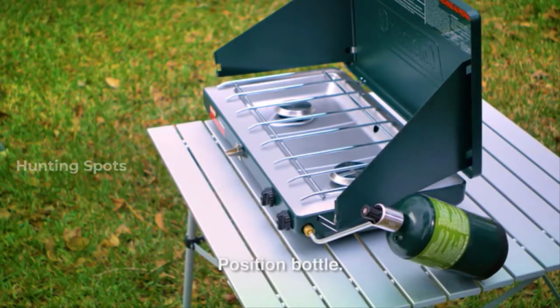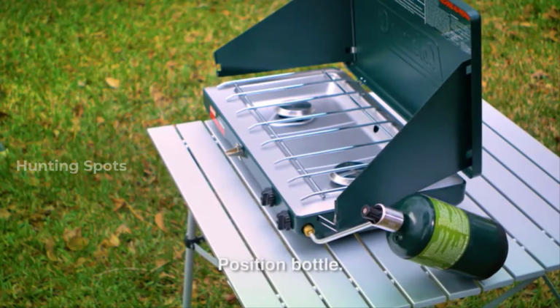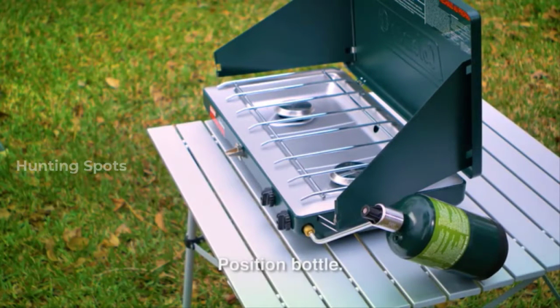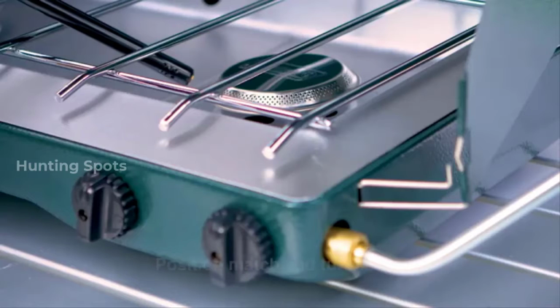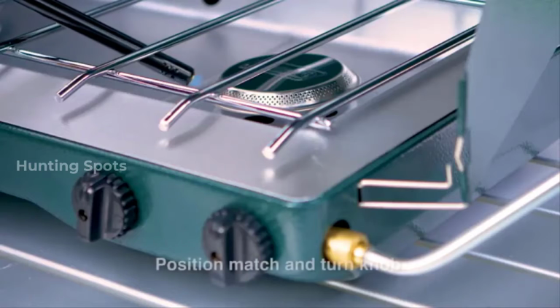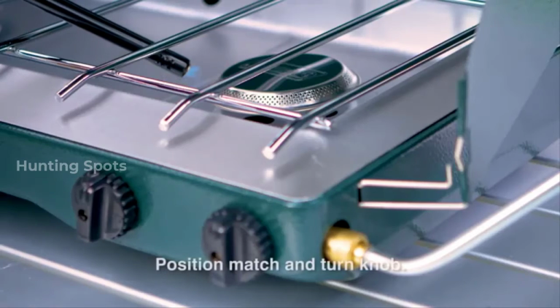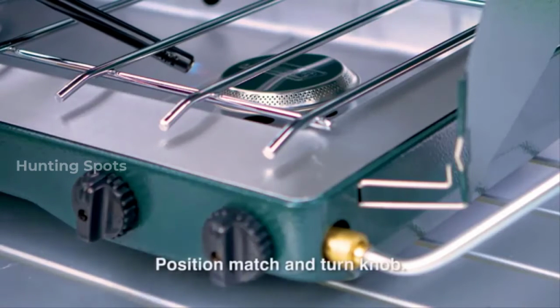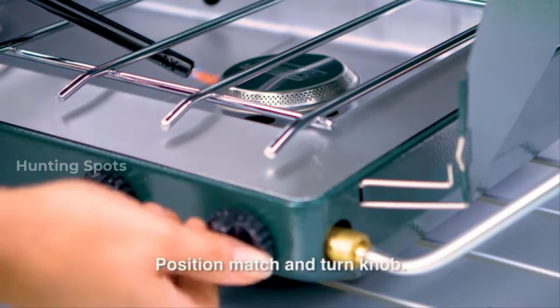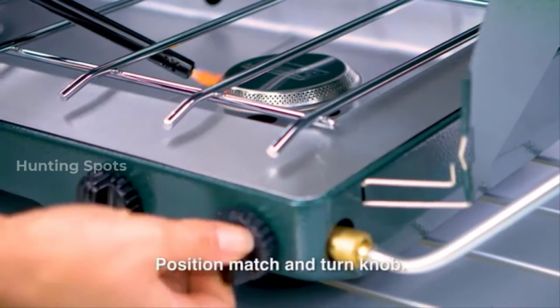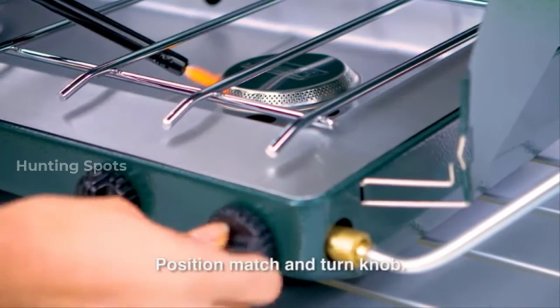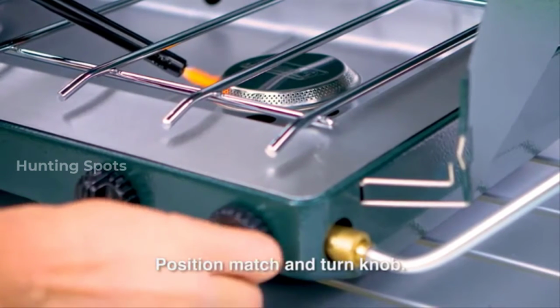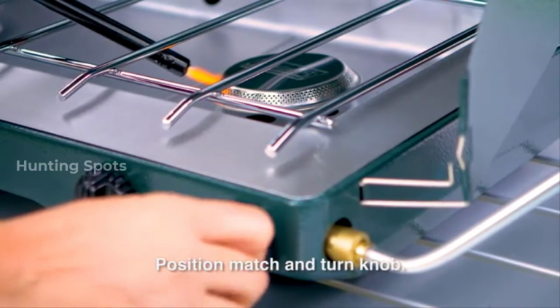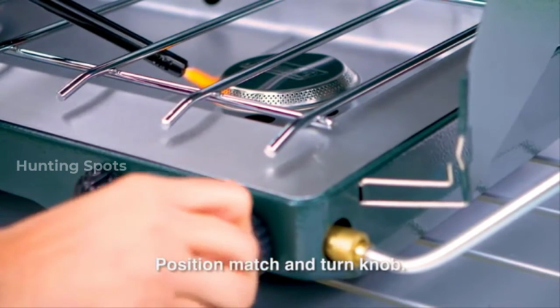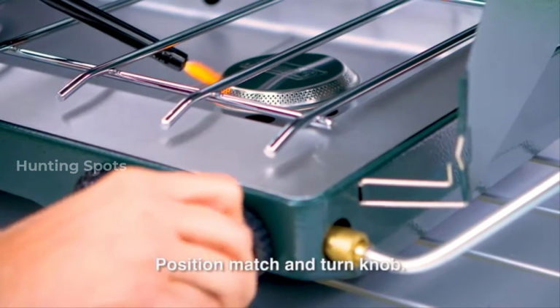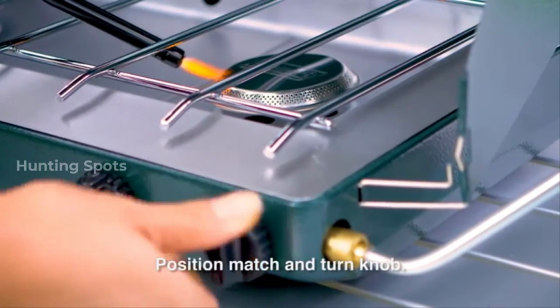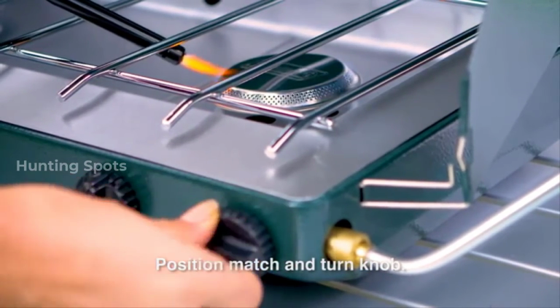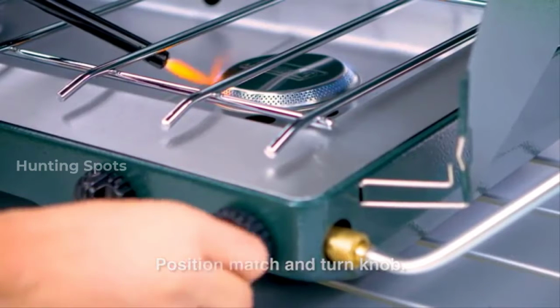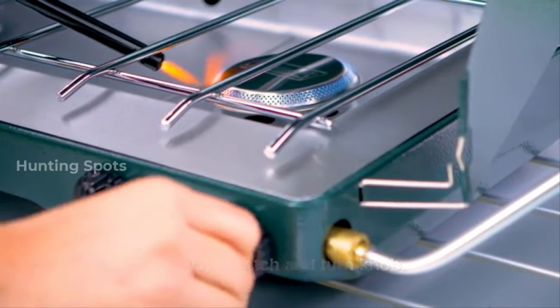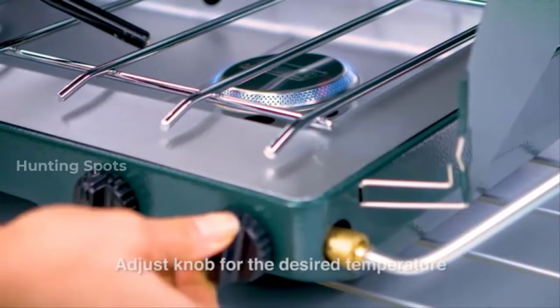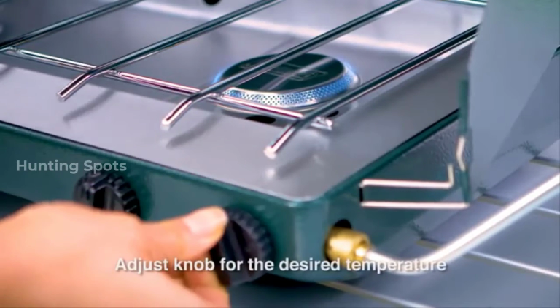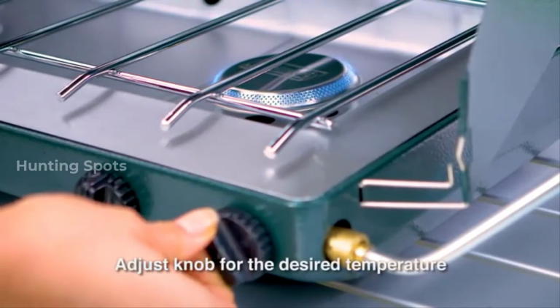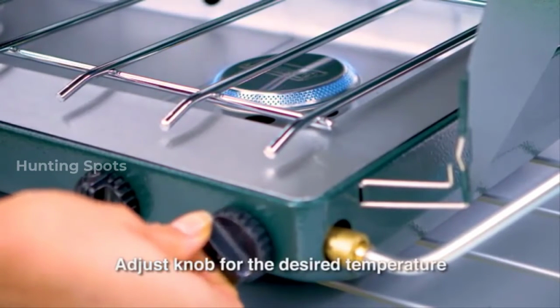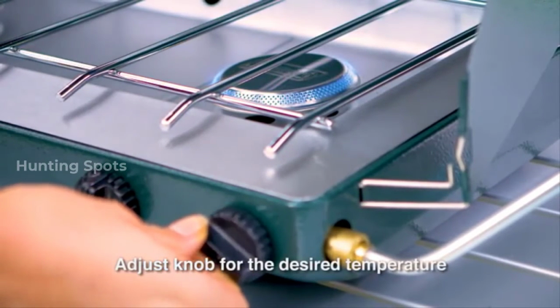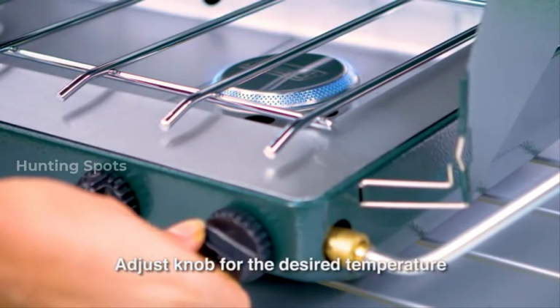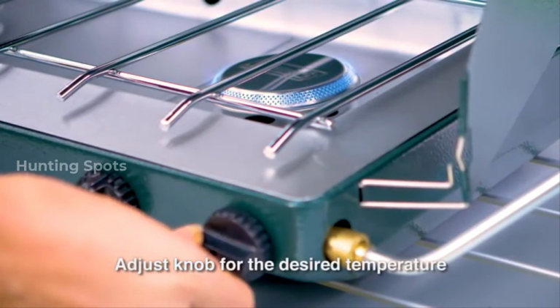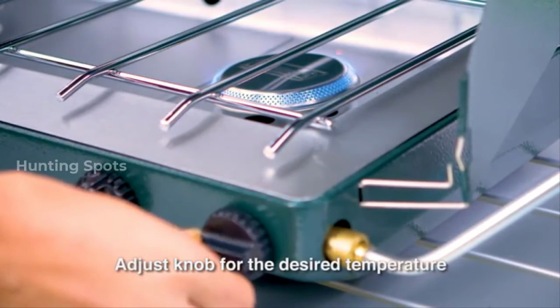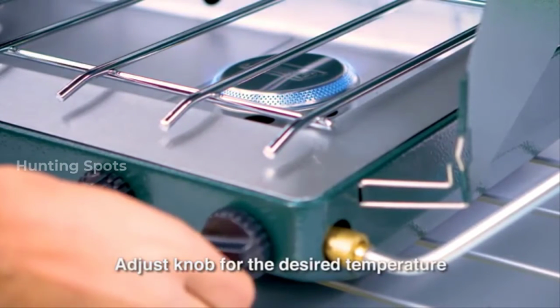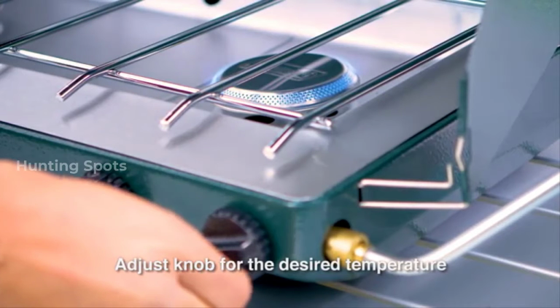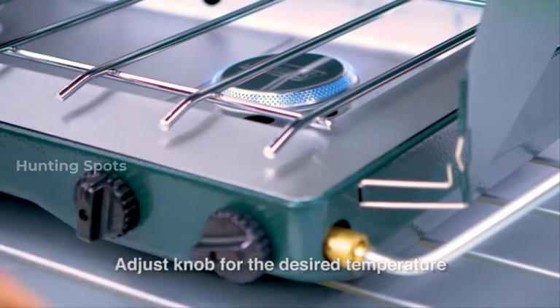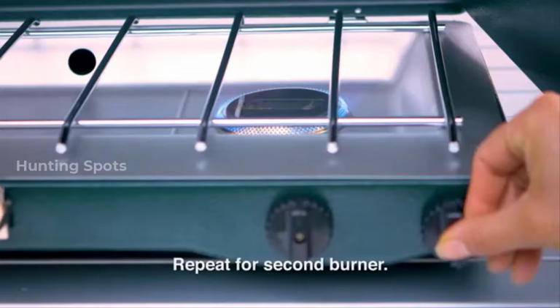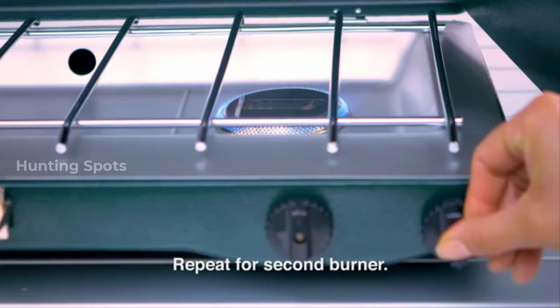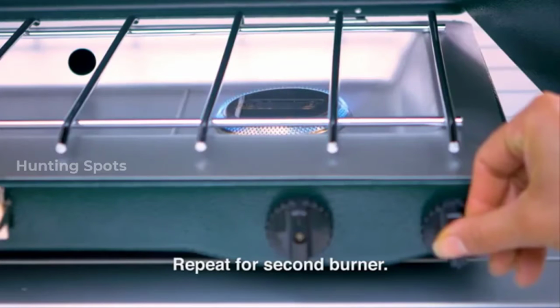Make sure the propane bottle is tilted with the top facing up. Hold a lighted match or butane lighter near the burner and turn the knob so that the burner is on. Adjust the knob until the flame is blue with a hint of yellow on the tips.